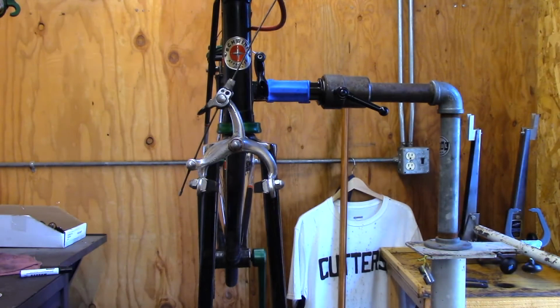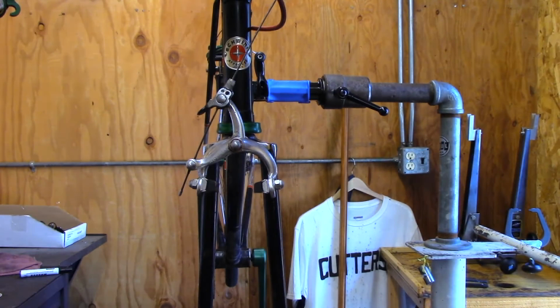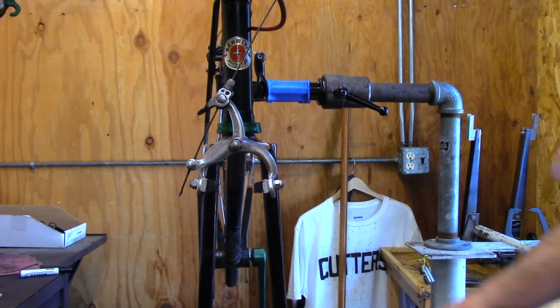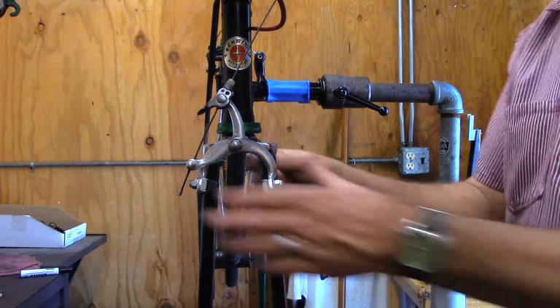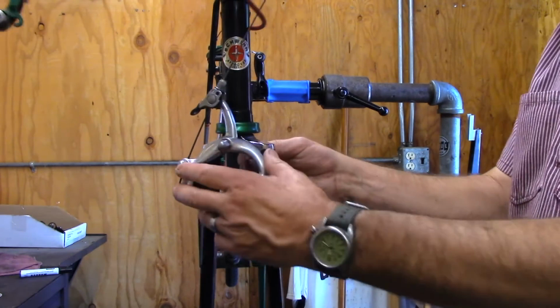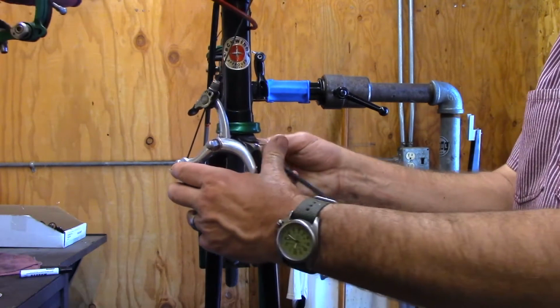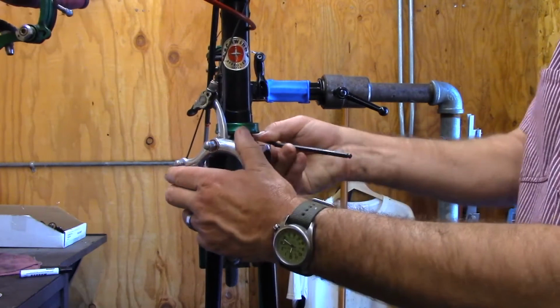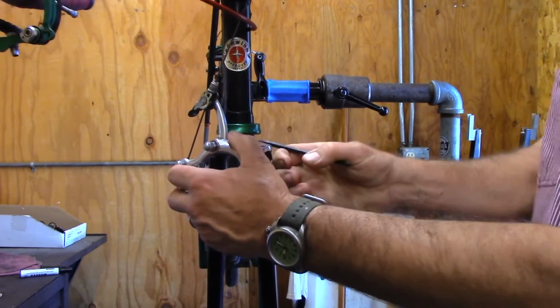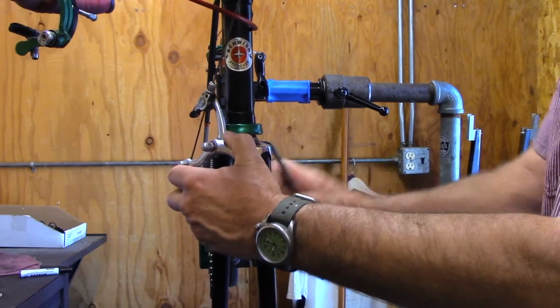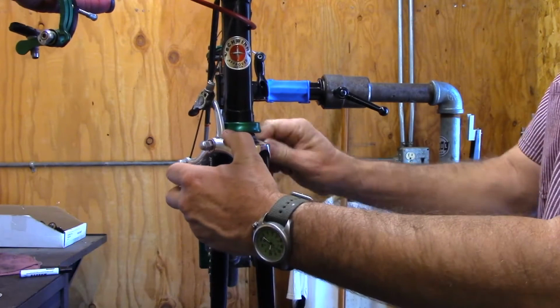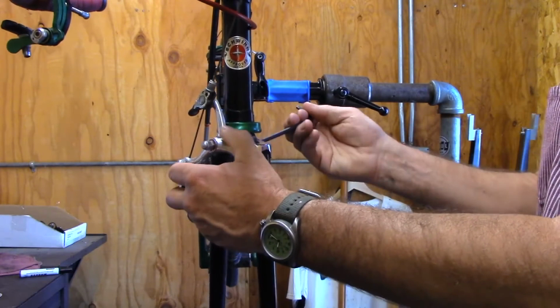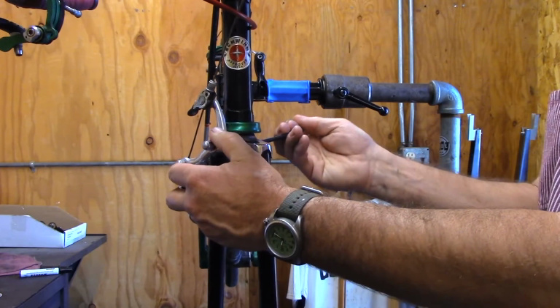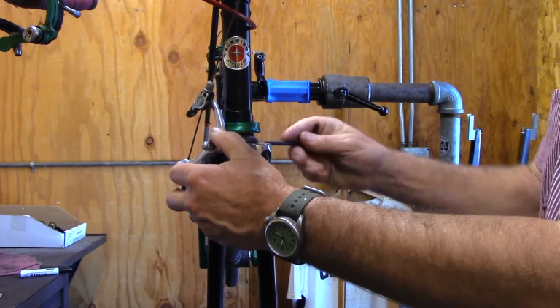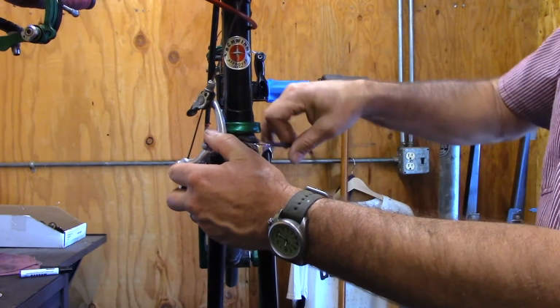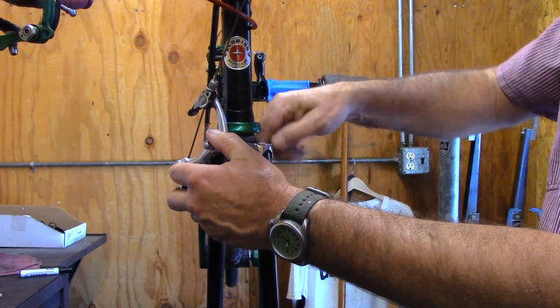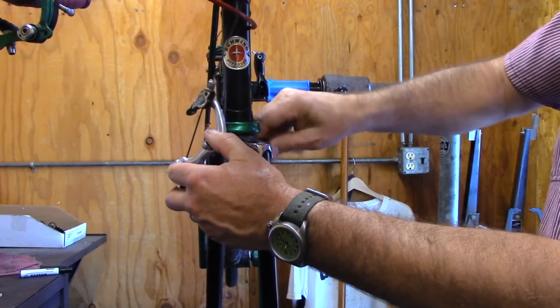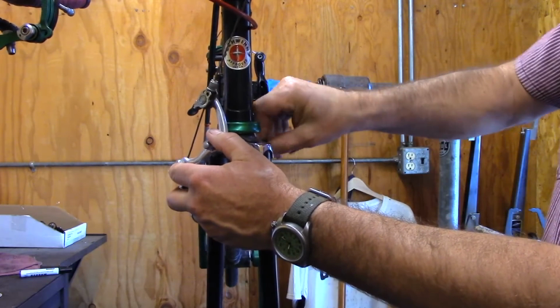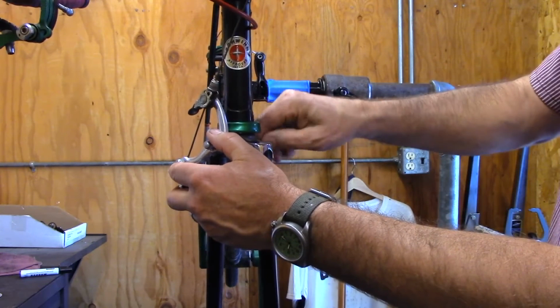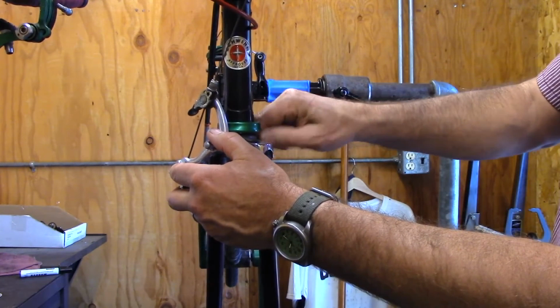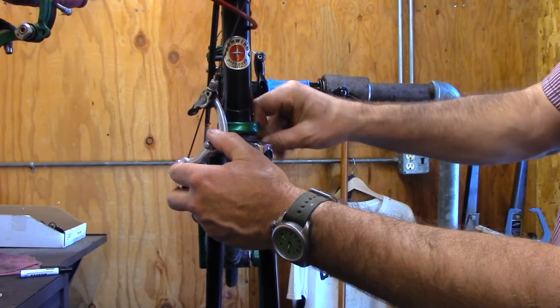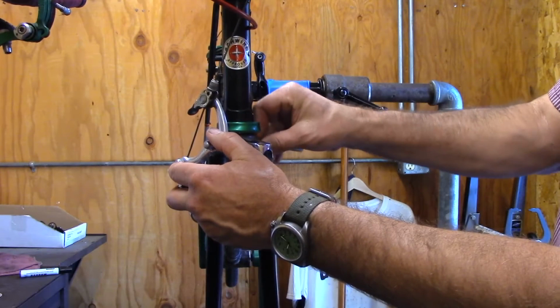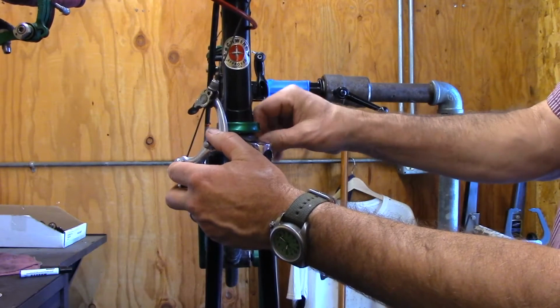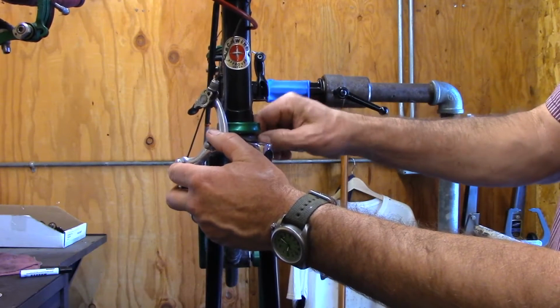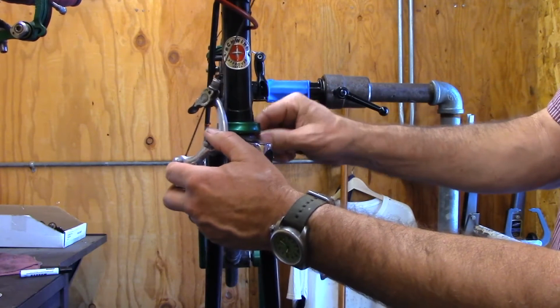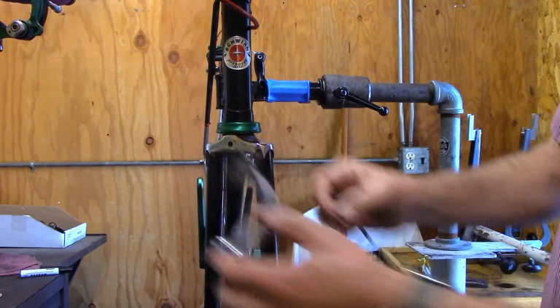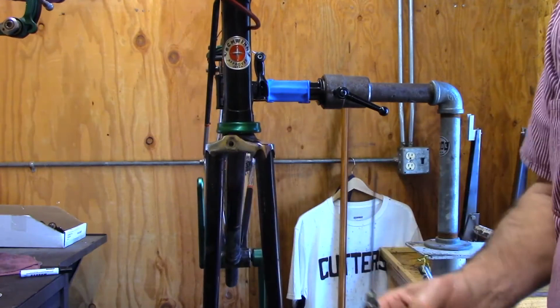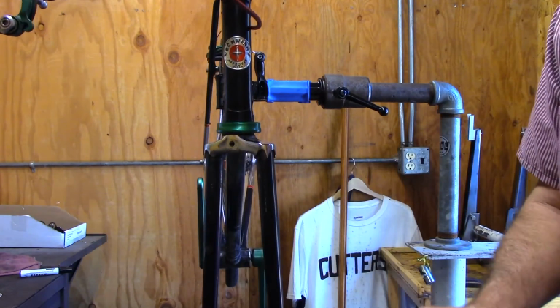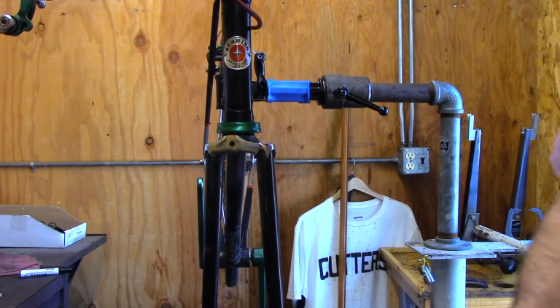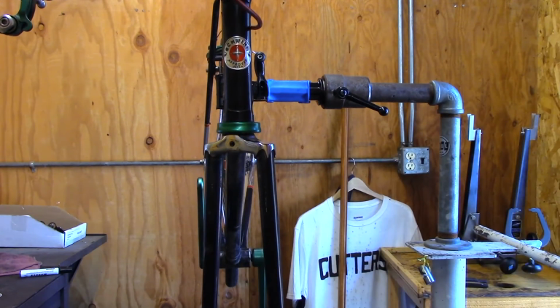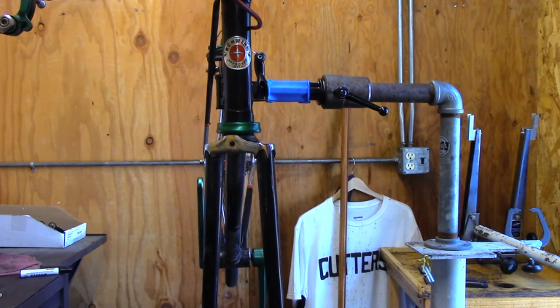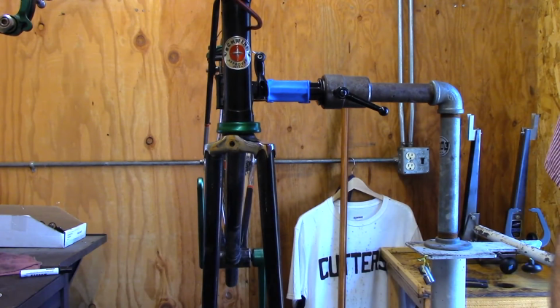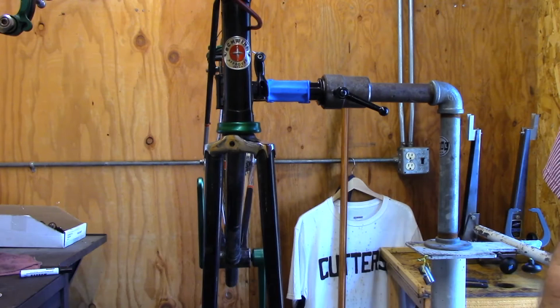And just in general, resurrecting an old bike. A lot of these are hanging up in, say, your parents' garages. In this town, they're in the basements of a lot of bike shops. And nobody really knows what to do with them, but they sure are nice.